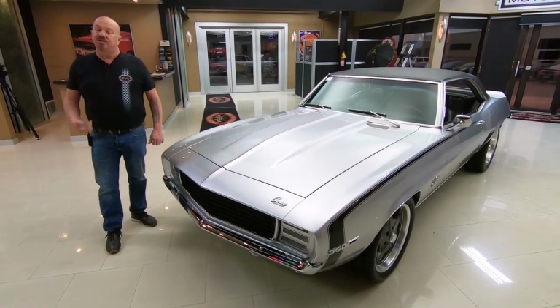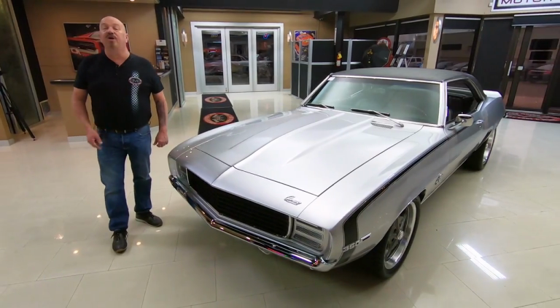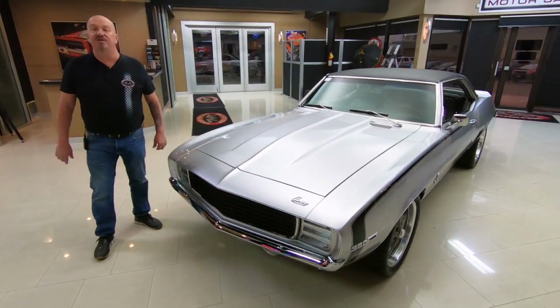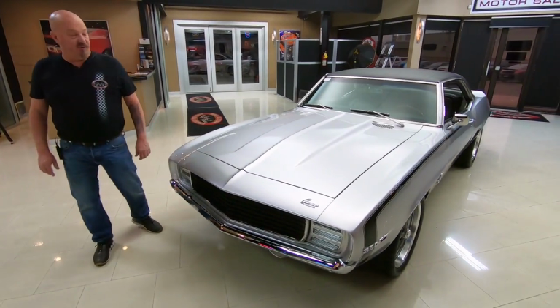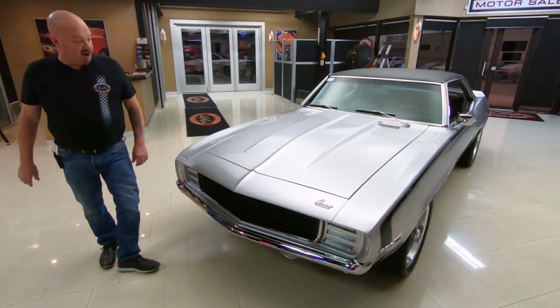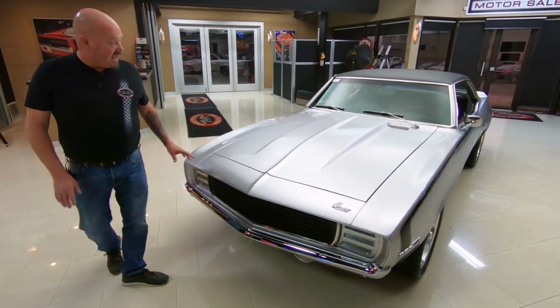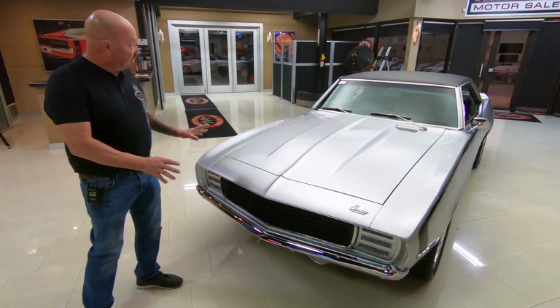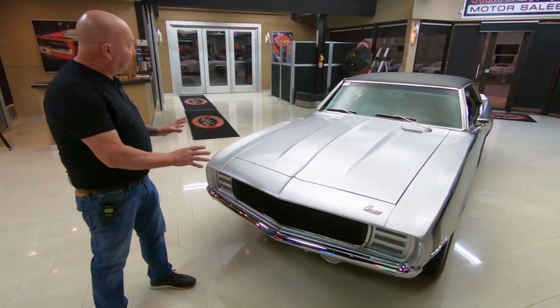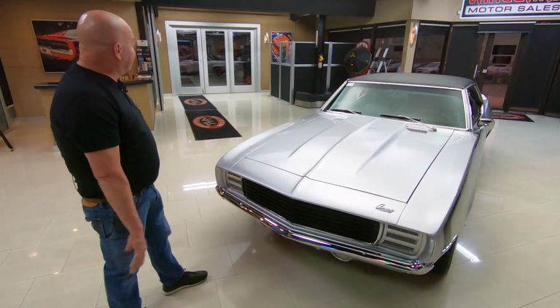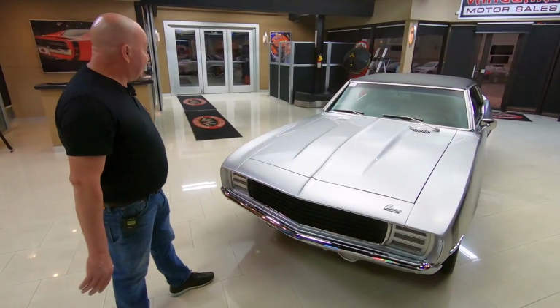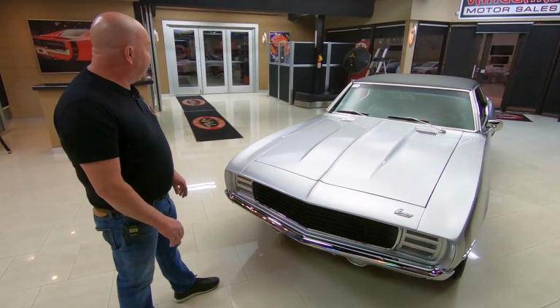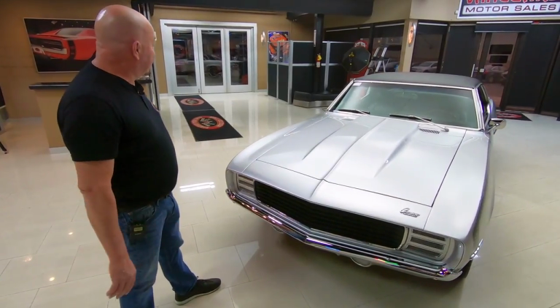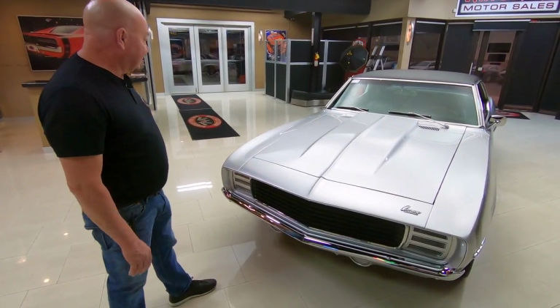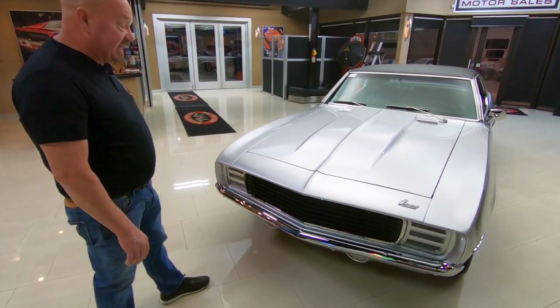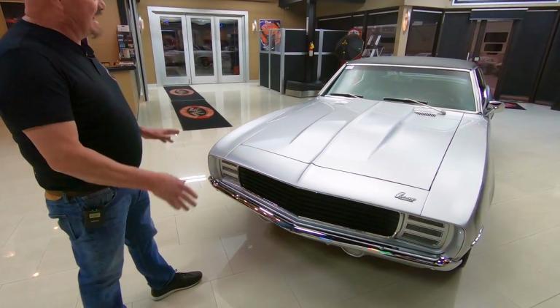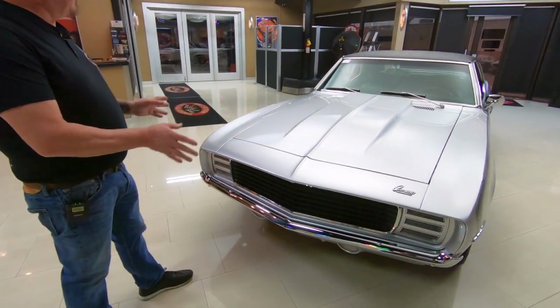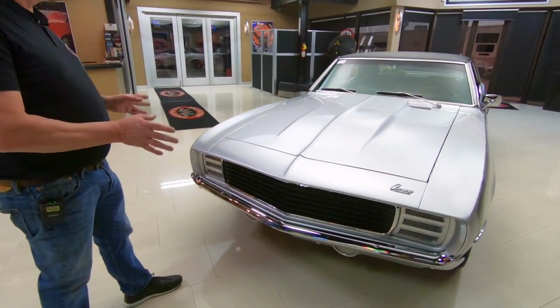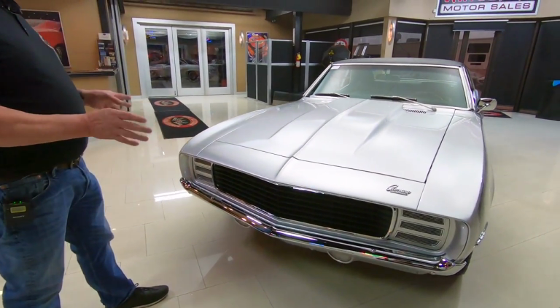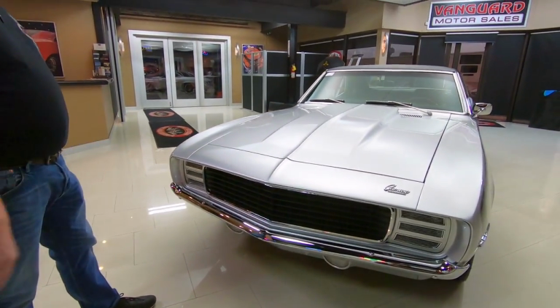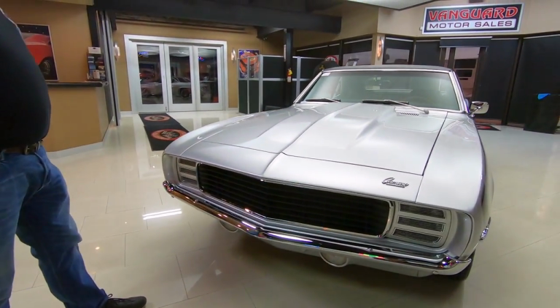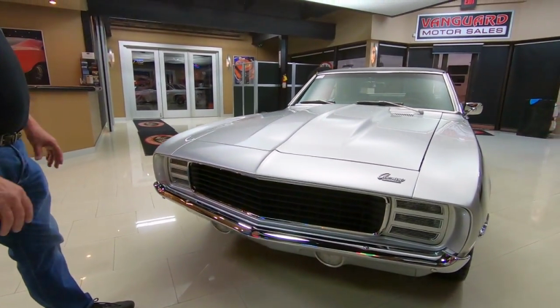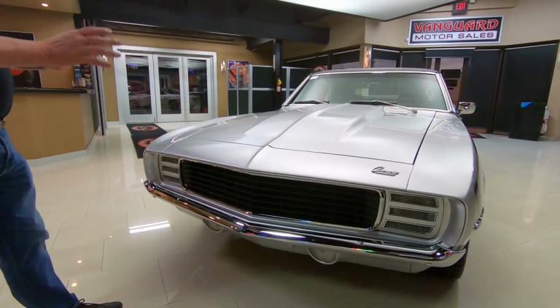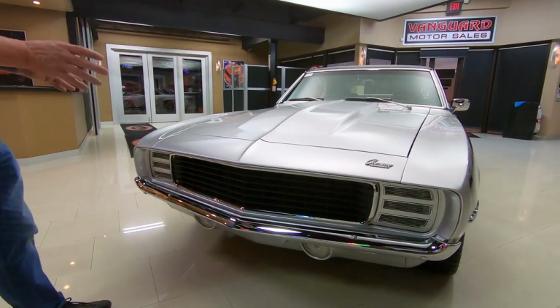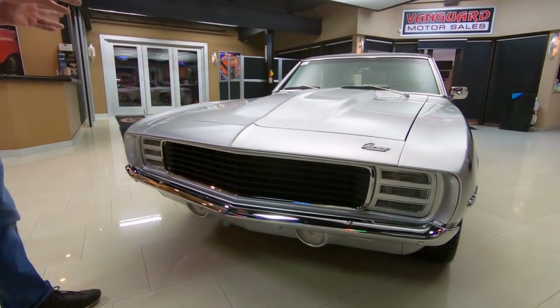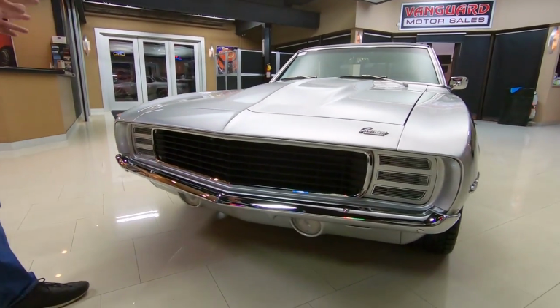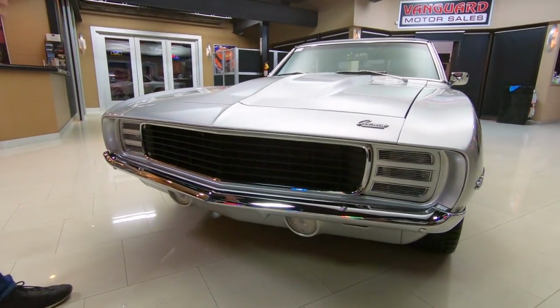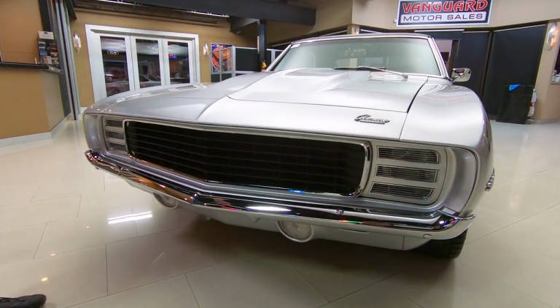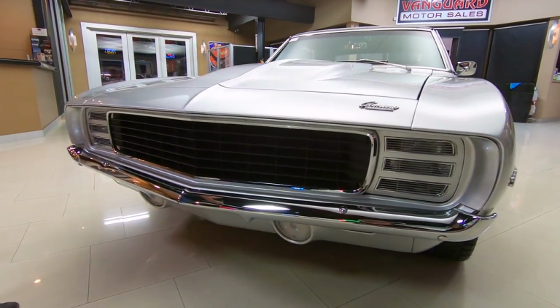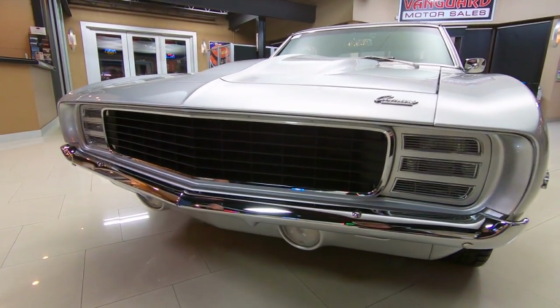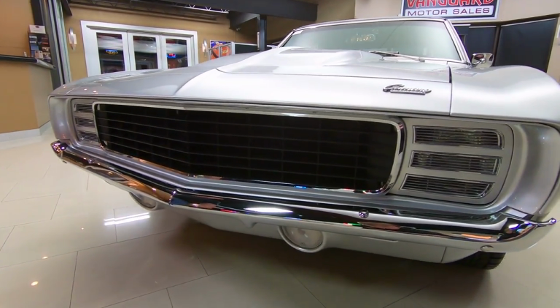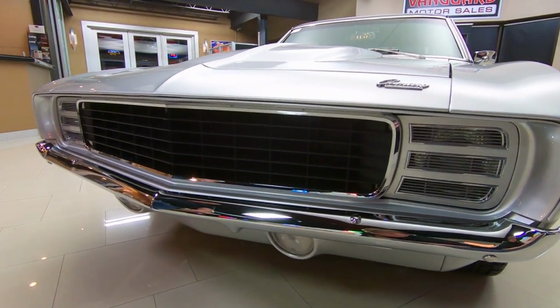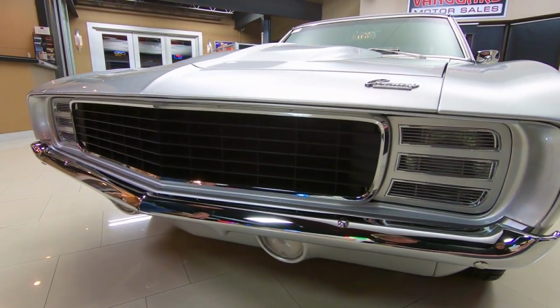Look at this beautiful car. That silver paint is laid on there slick as can be, and silver is one of the toughest colors to spray. The guy that did this was a real pro — he did a slick job.